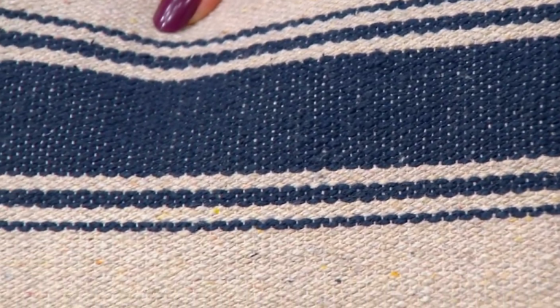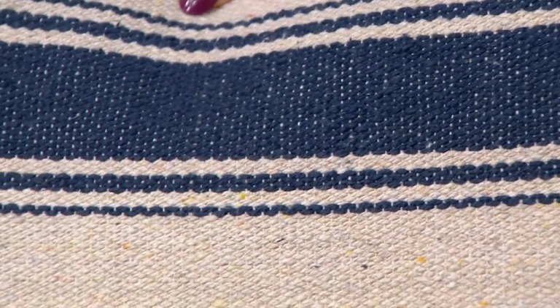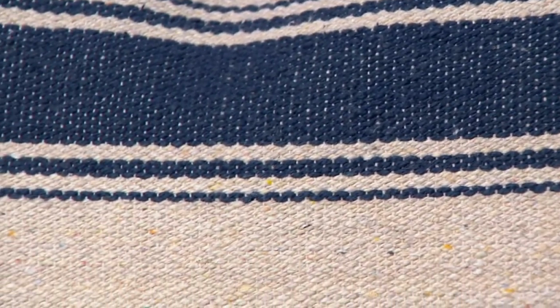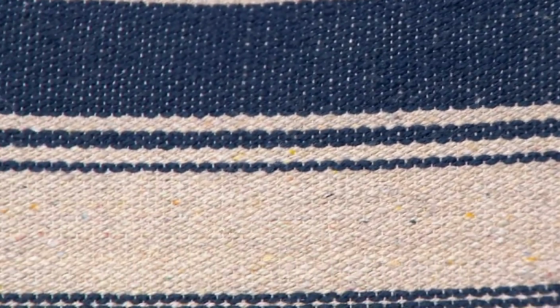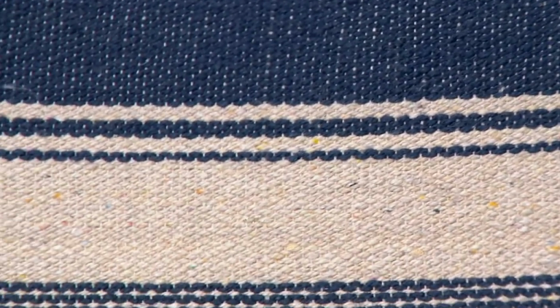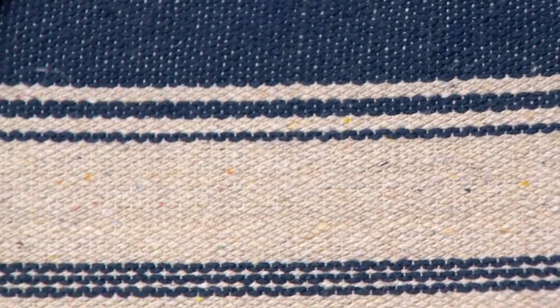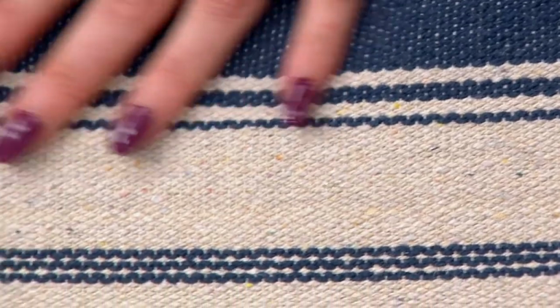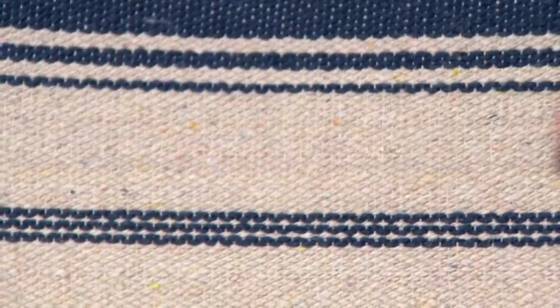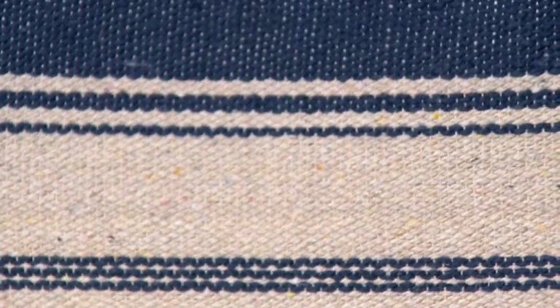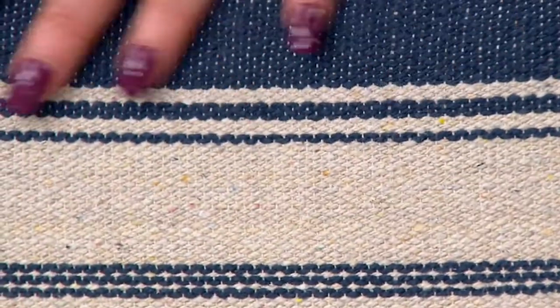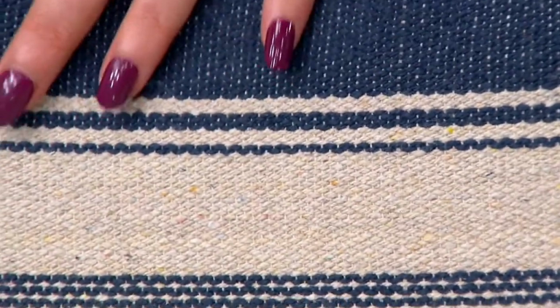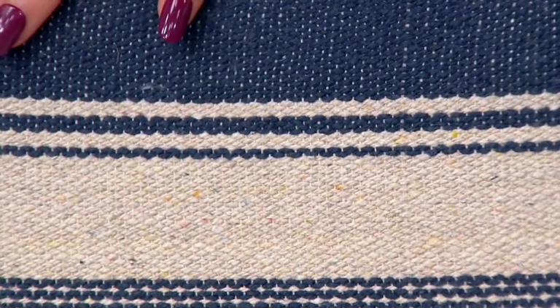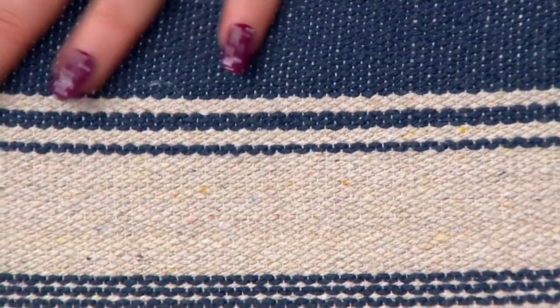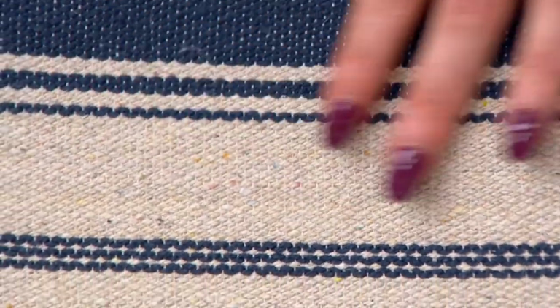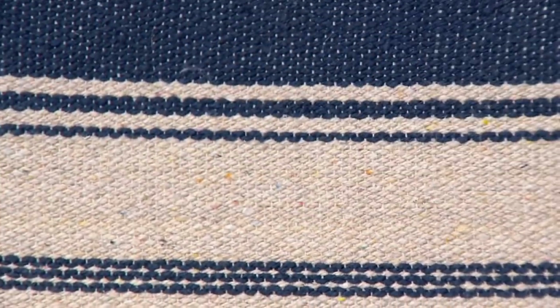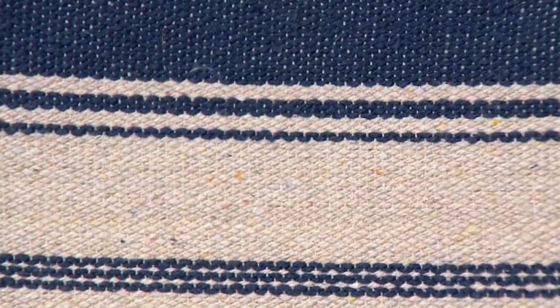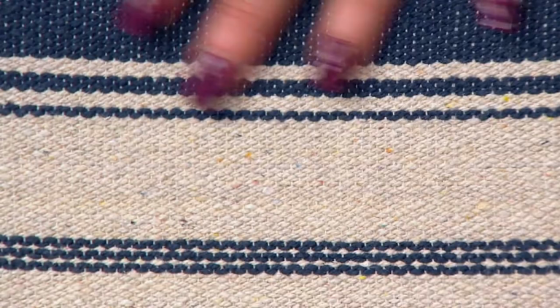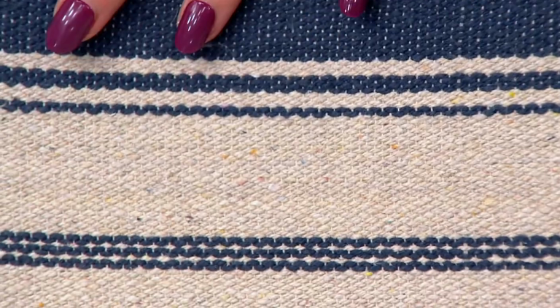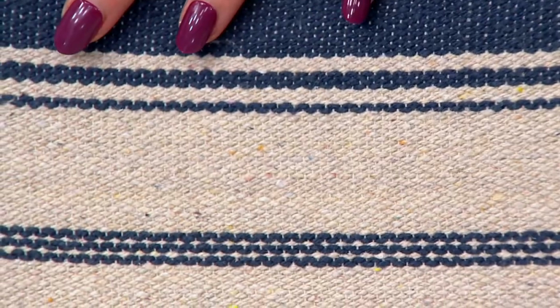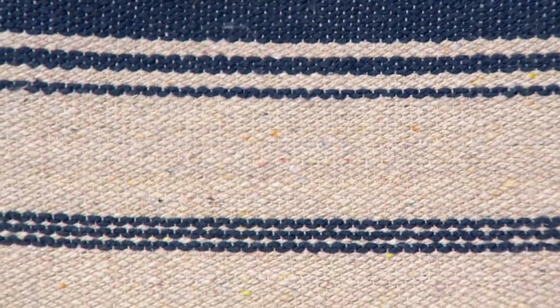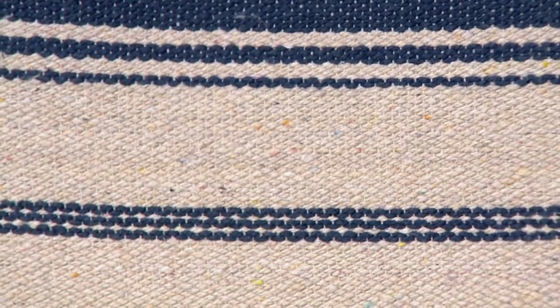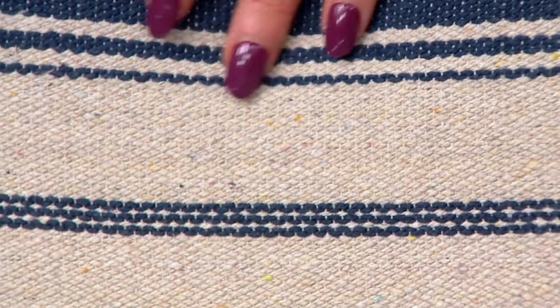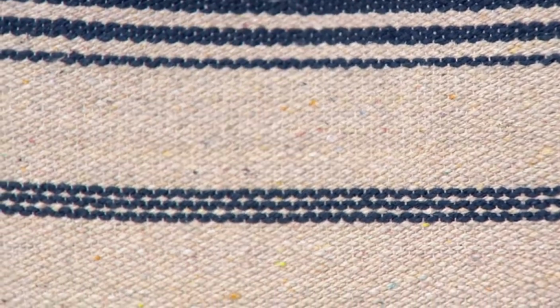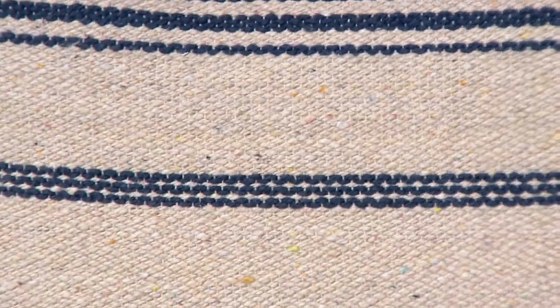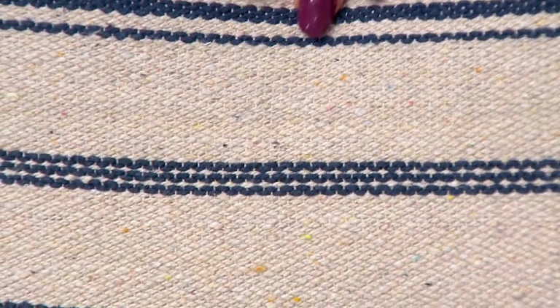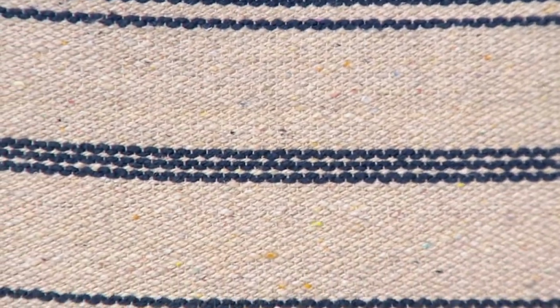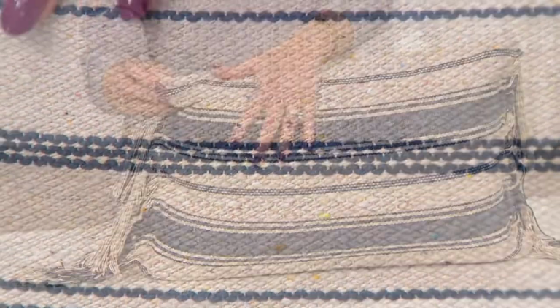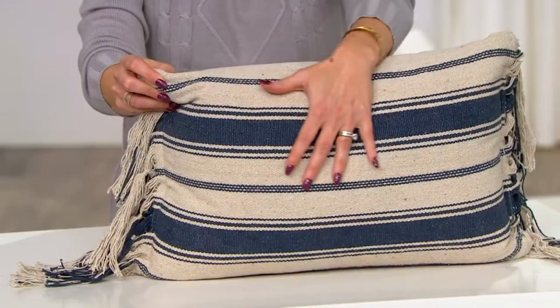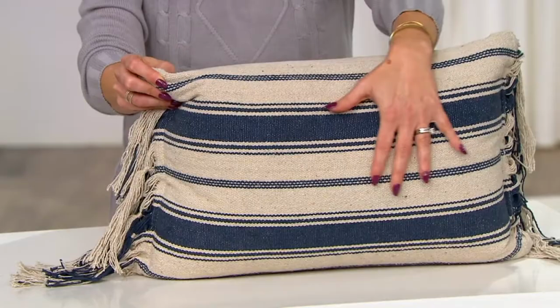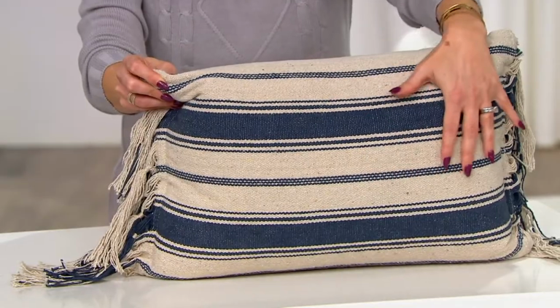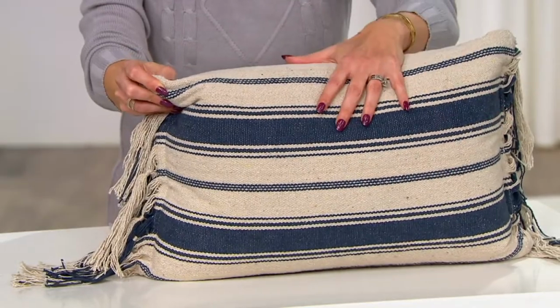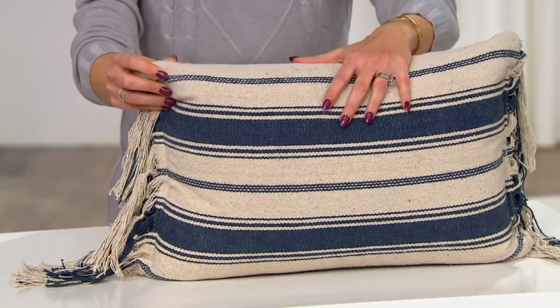What you have here is this super soft cotton — 70% cotton, and then the rest is 13% polyester, 13% rayon. So the whole thing feels really, really nice.